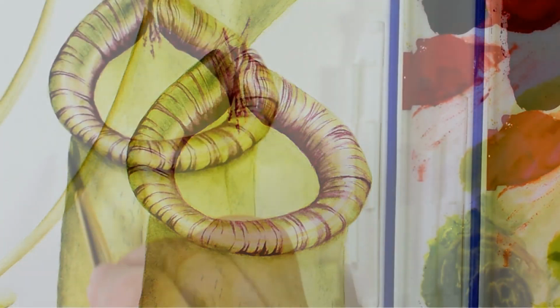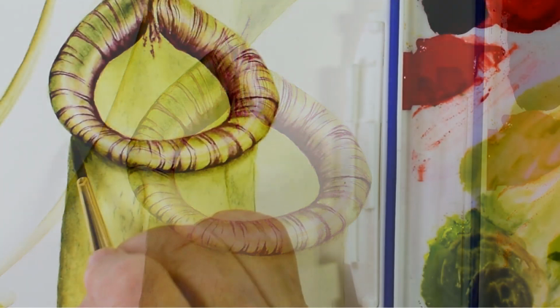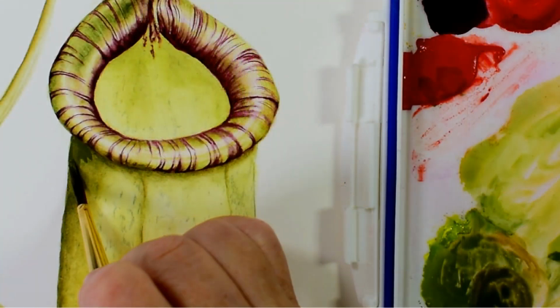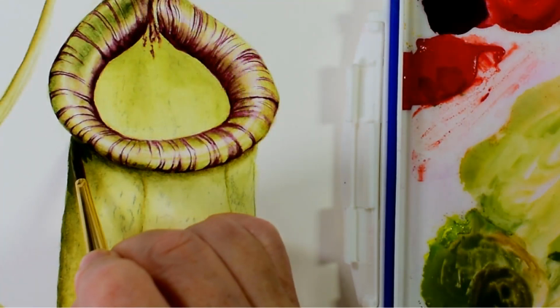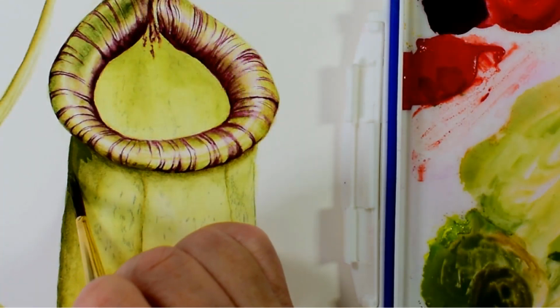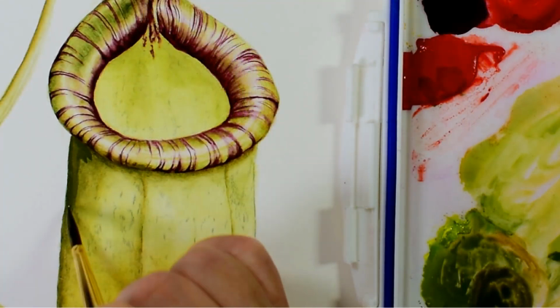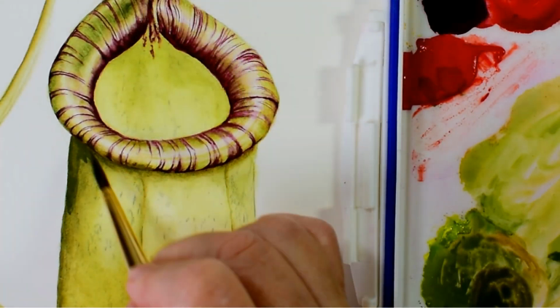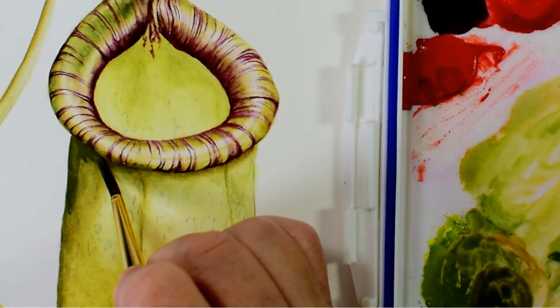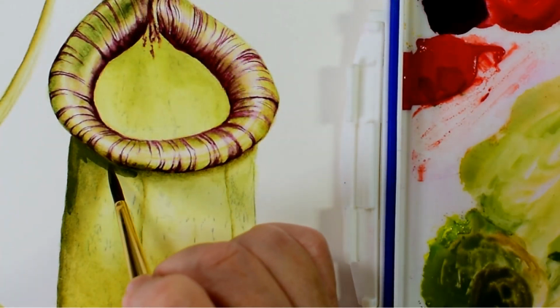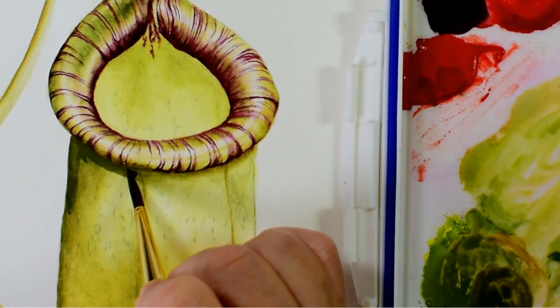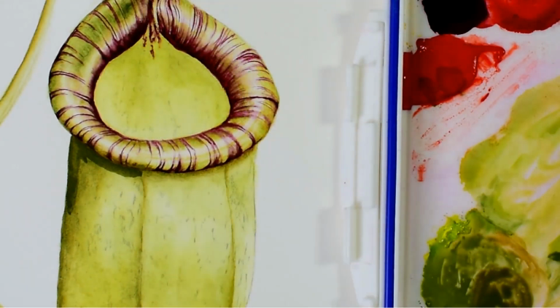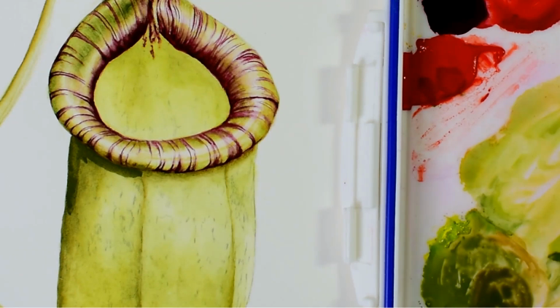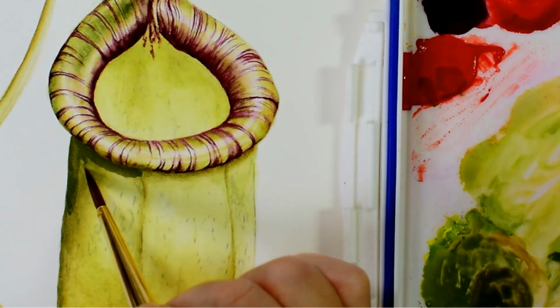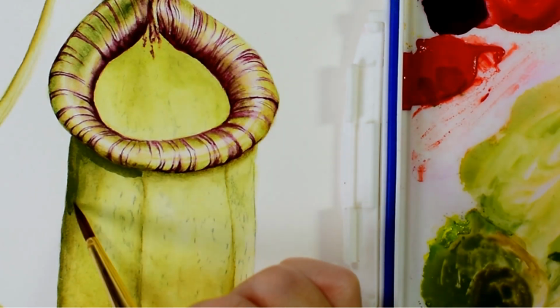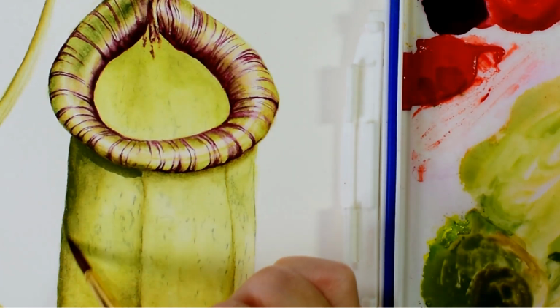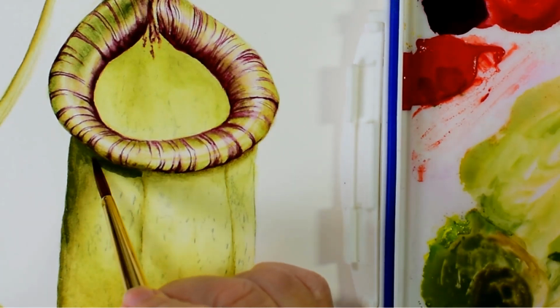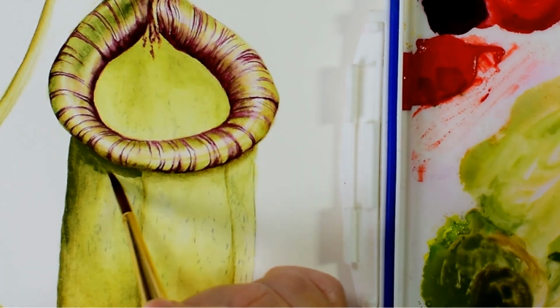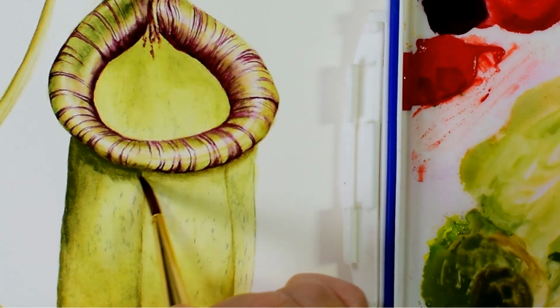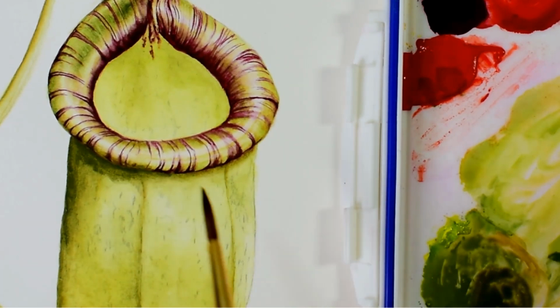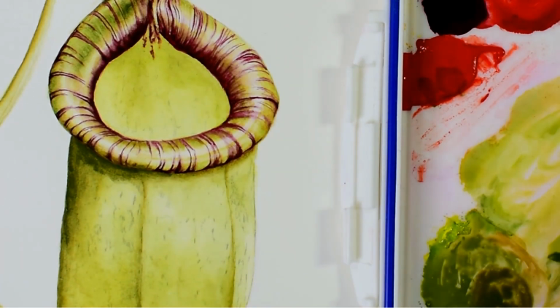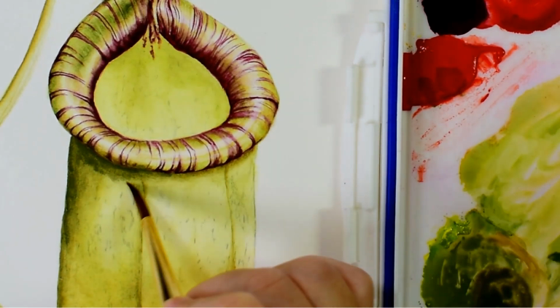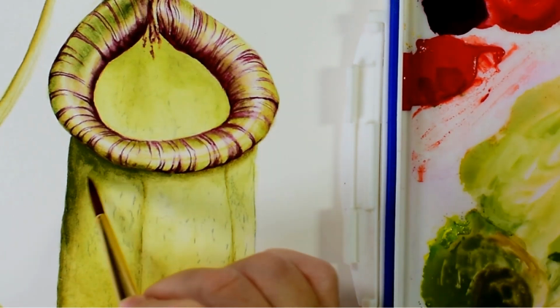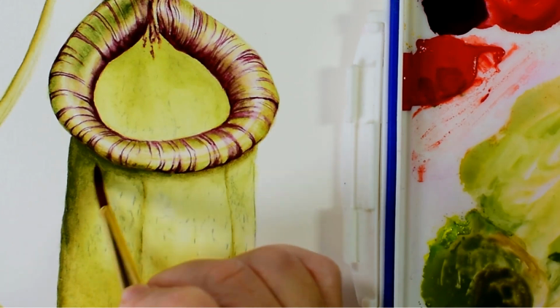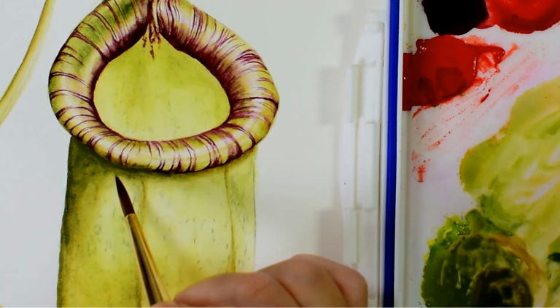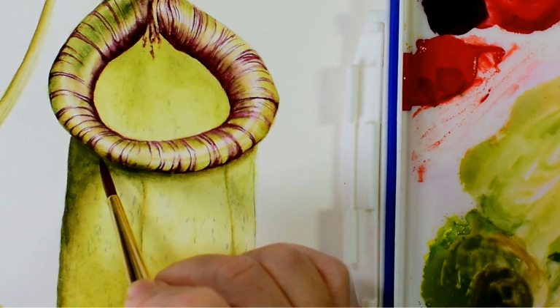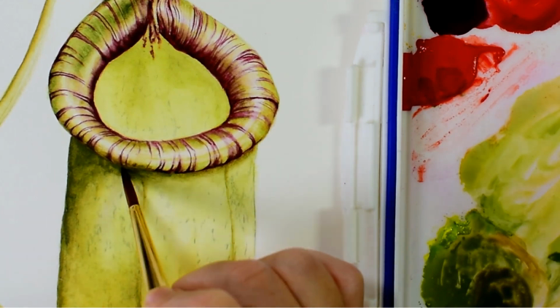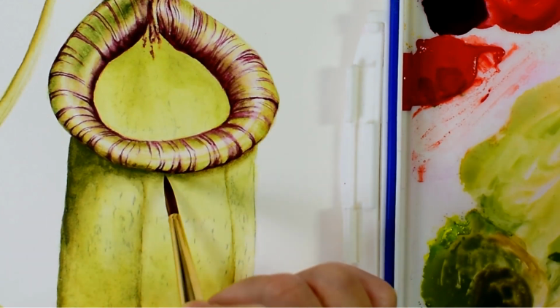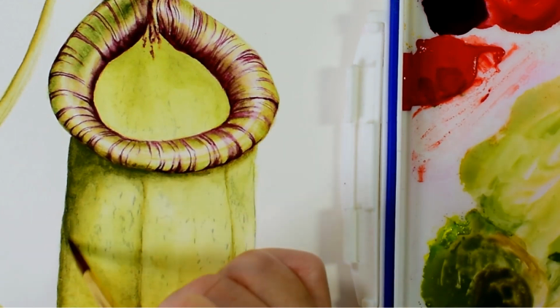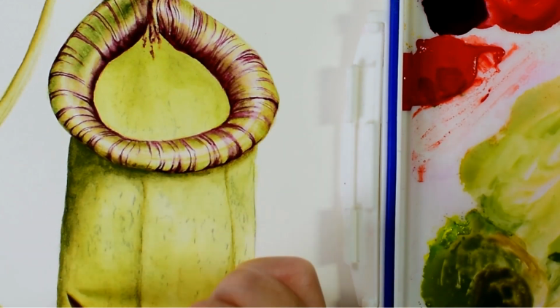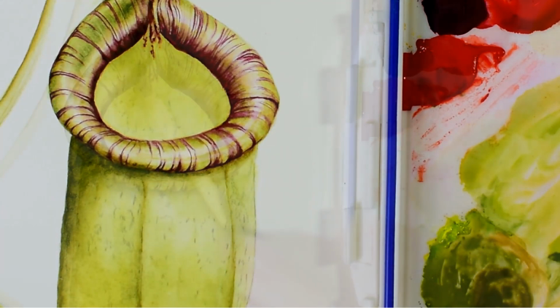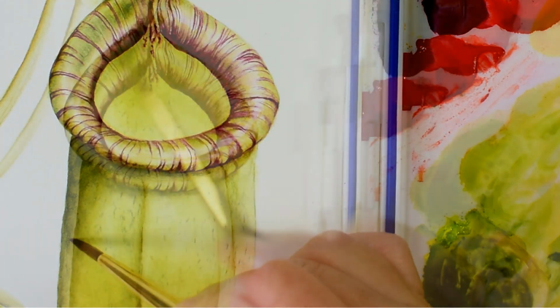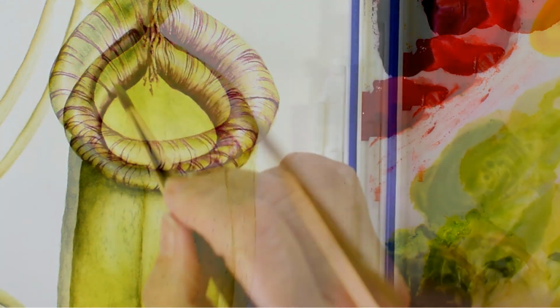And then also by deepening the shadow underneath the lip here, really strengthening up this dark green, this also helps the lip stand out even more.